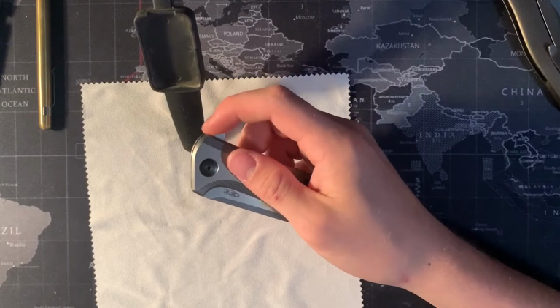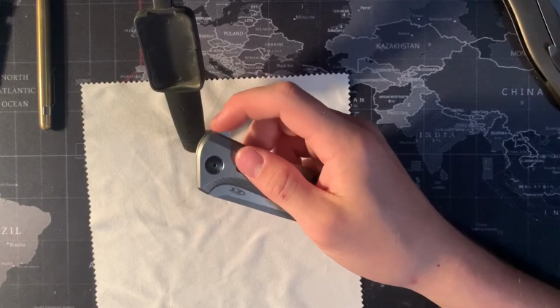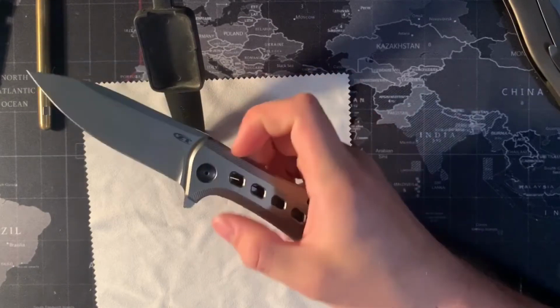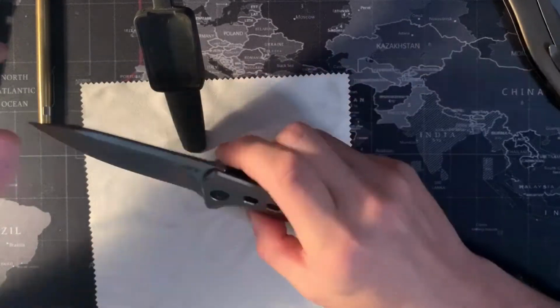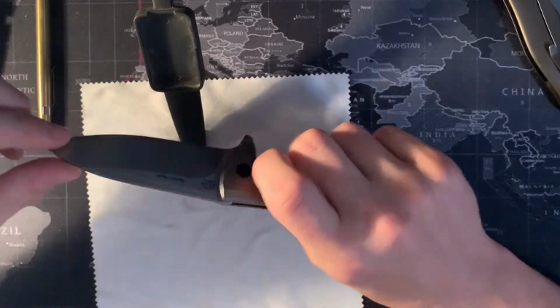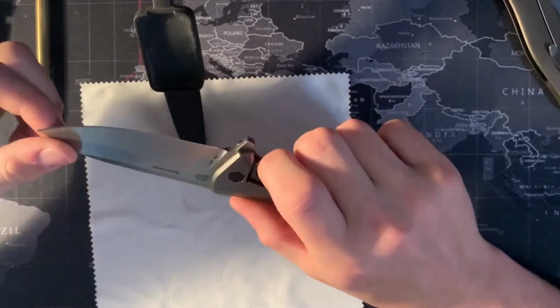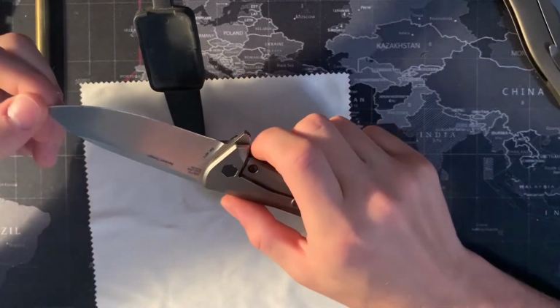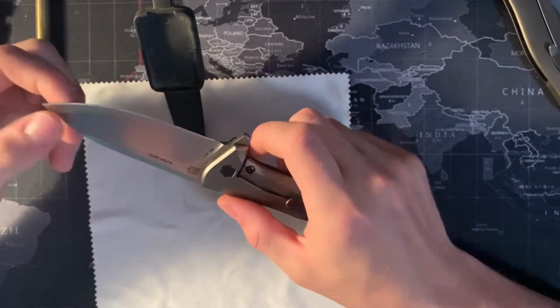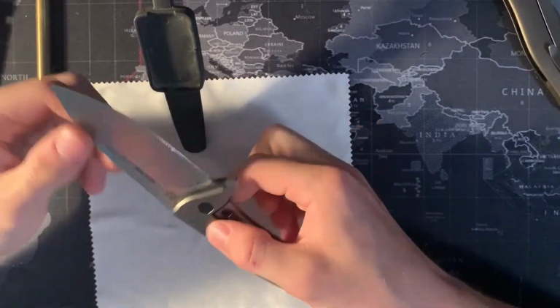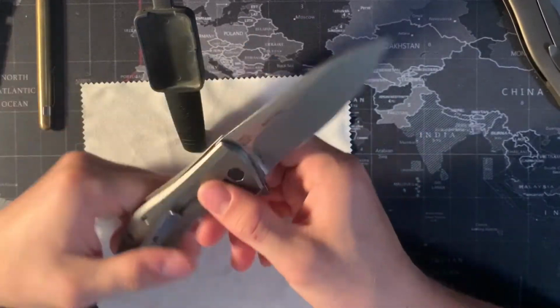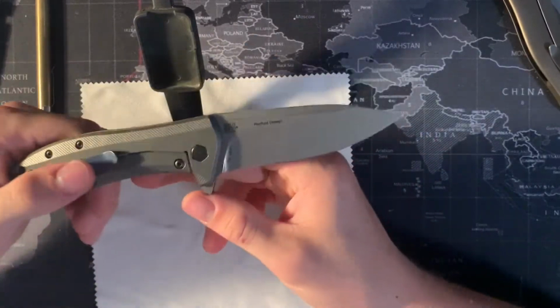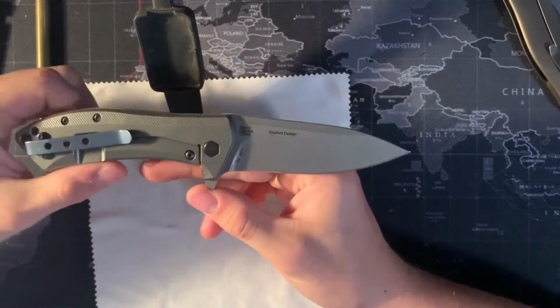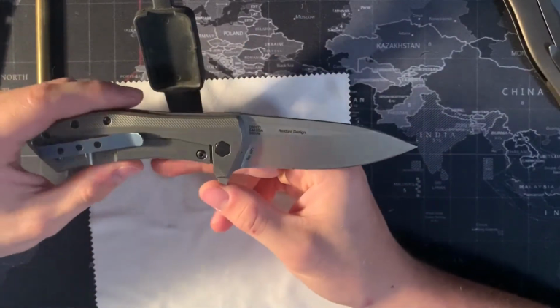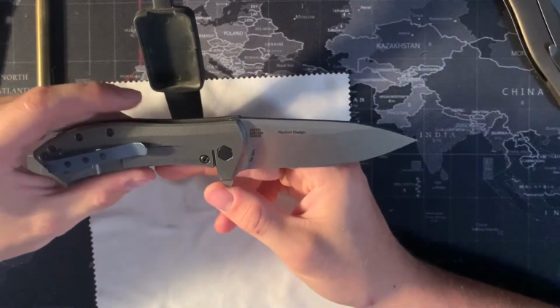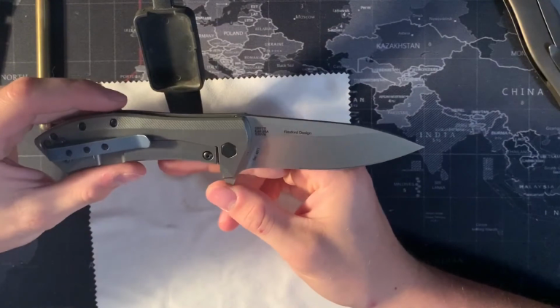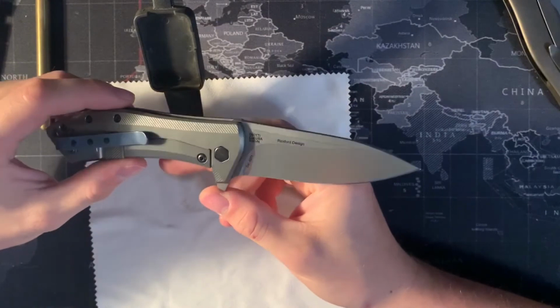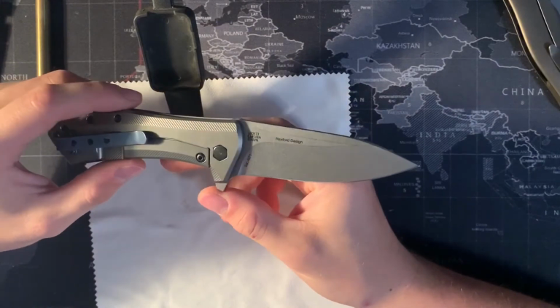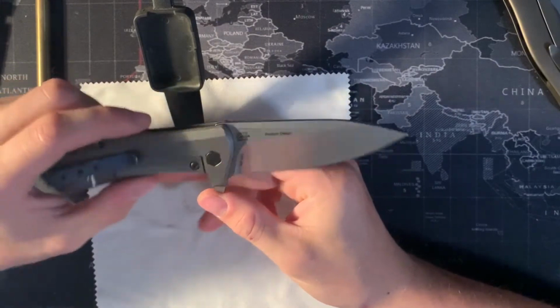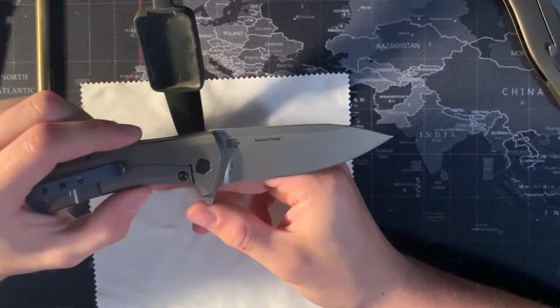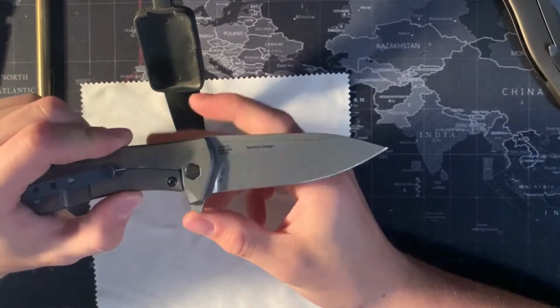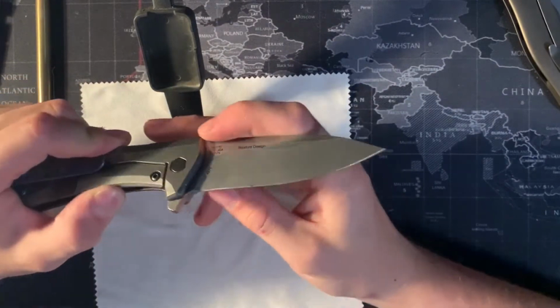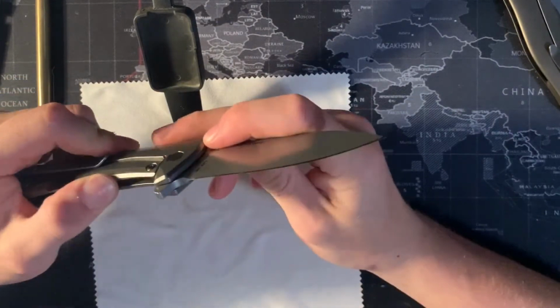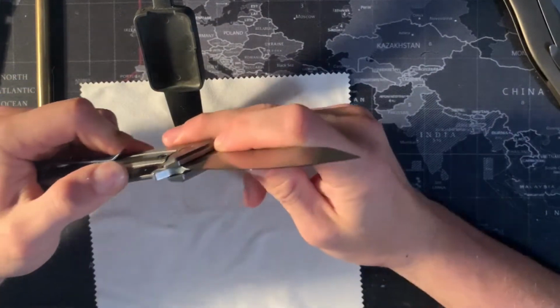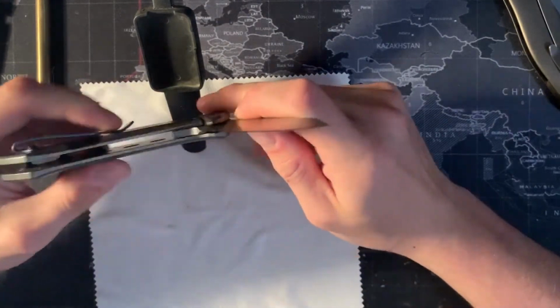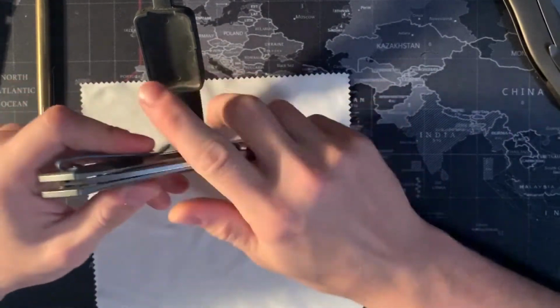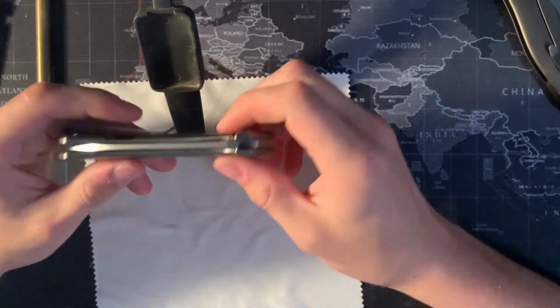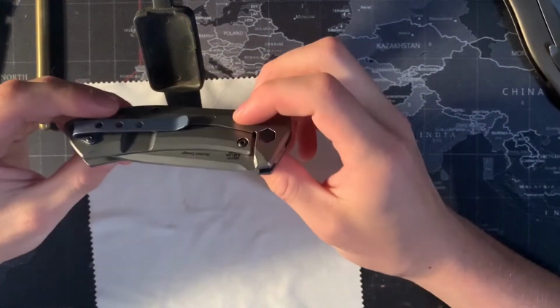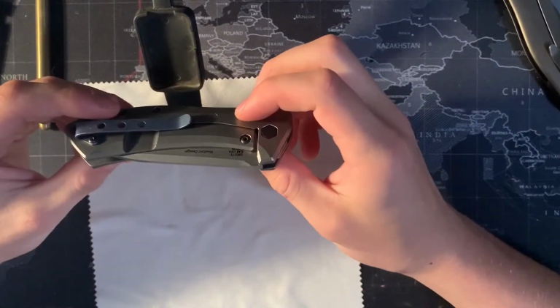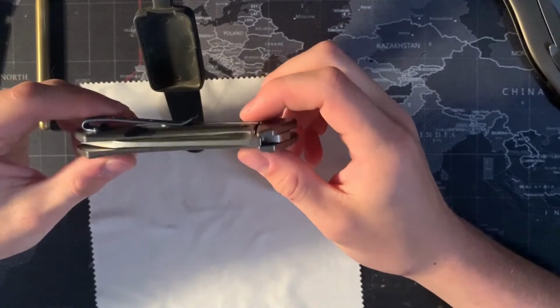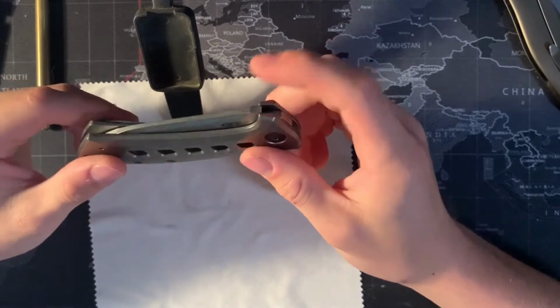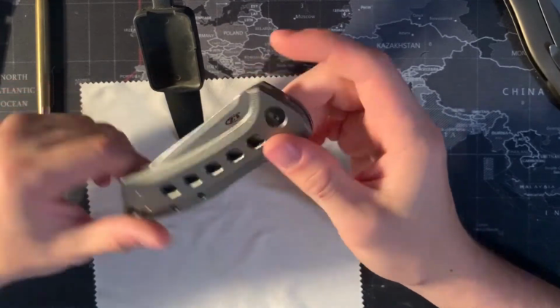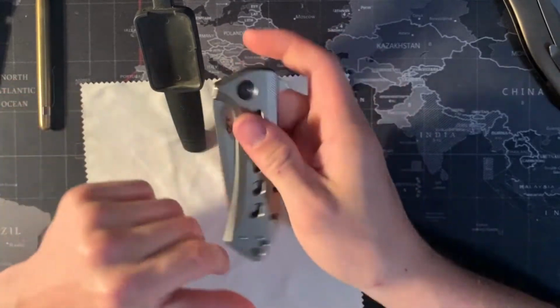This is a Rexford design. Rexford is a knife designer who's been doing it for years — he's a great designer. He's got a couple of knives that I really like, but this is the one that I chose.